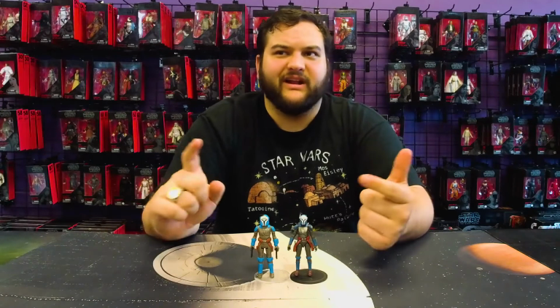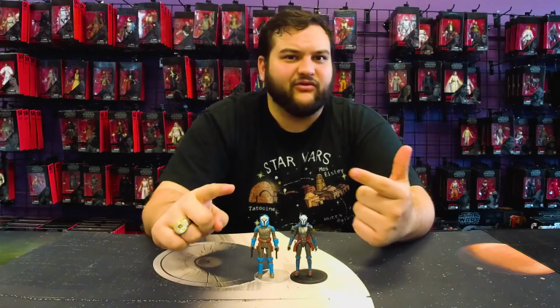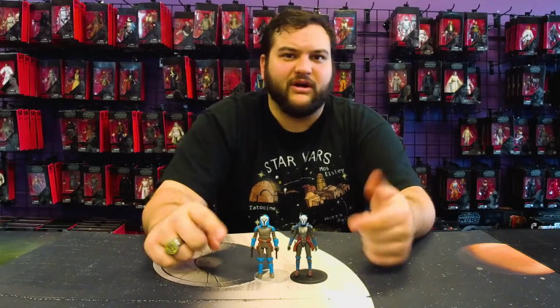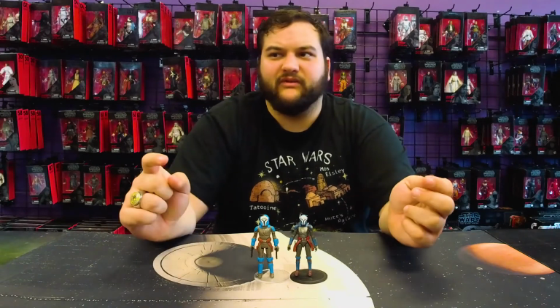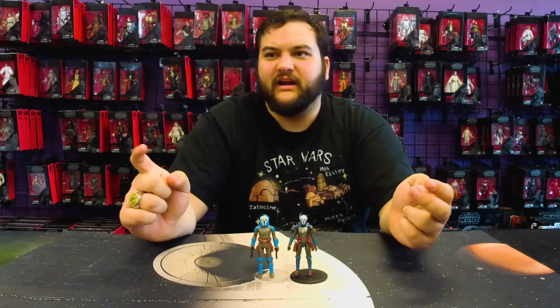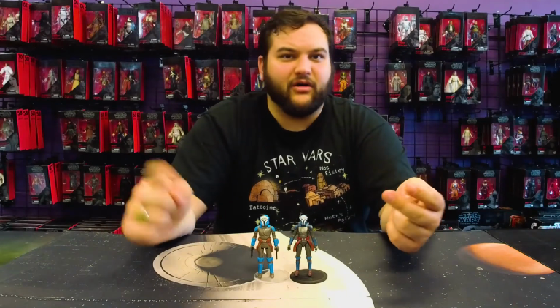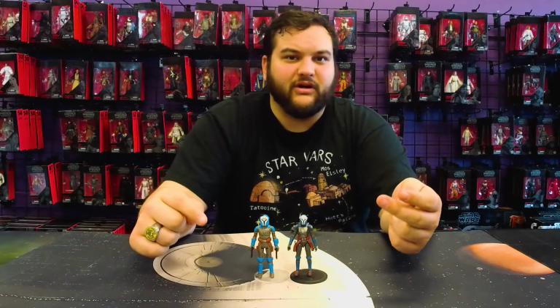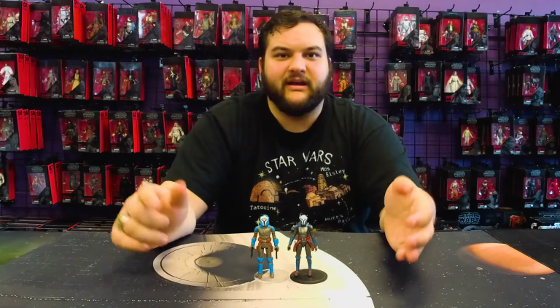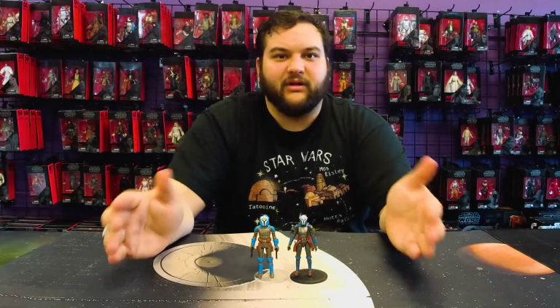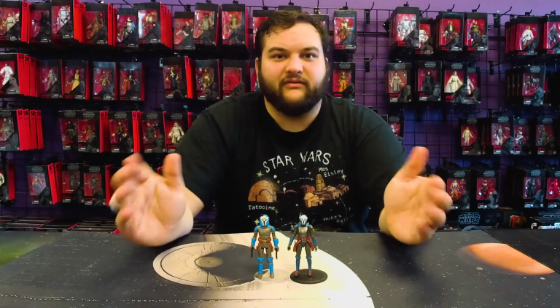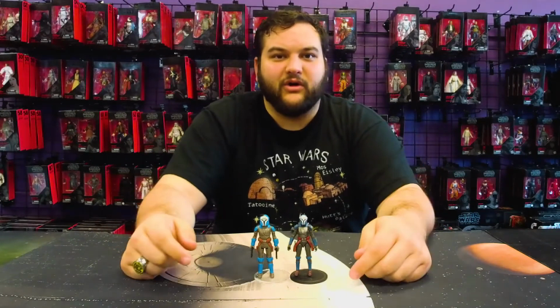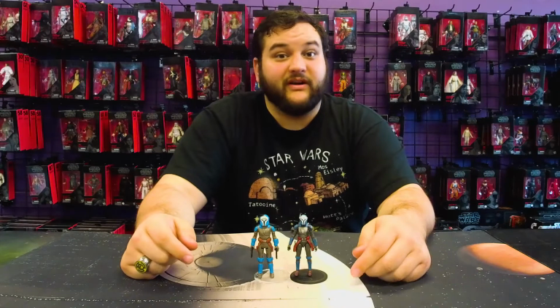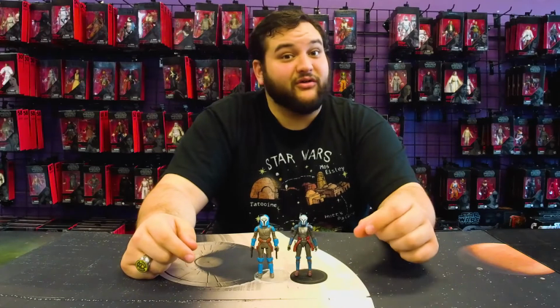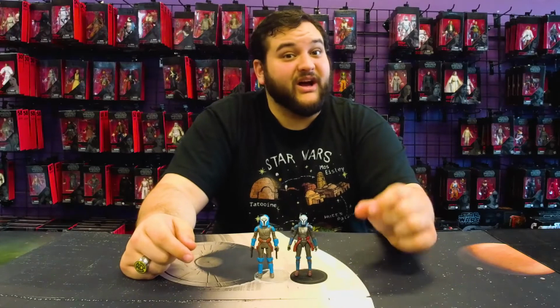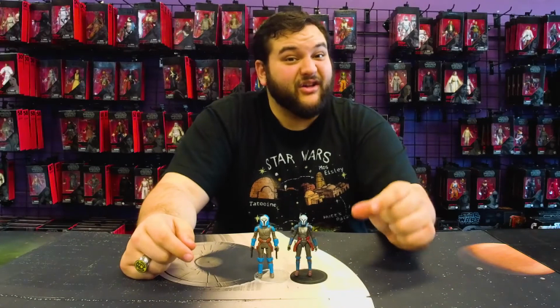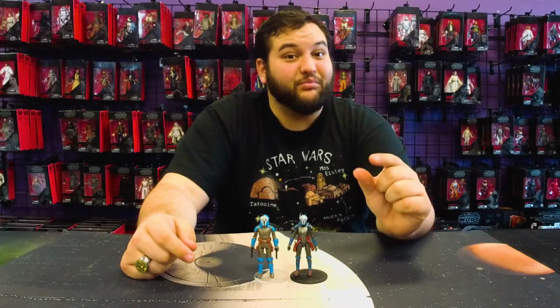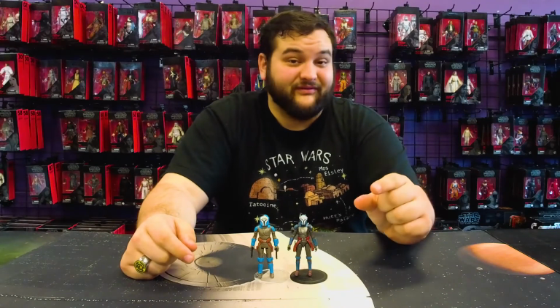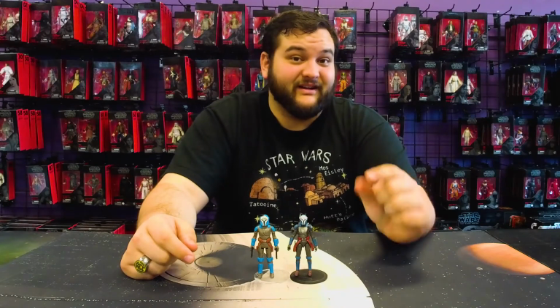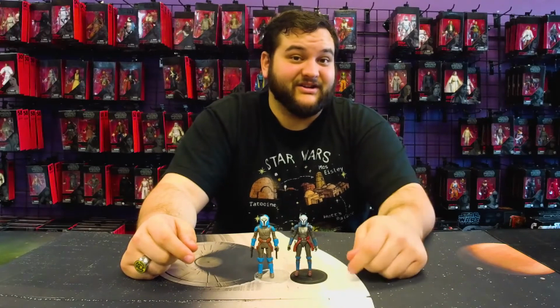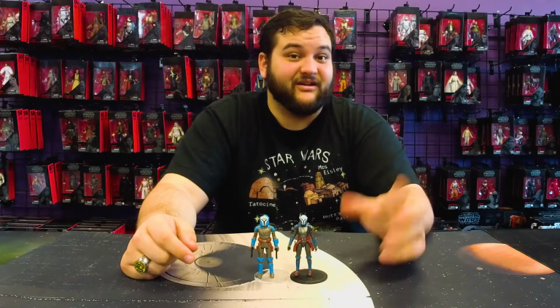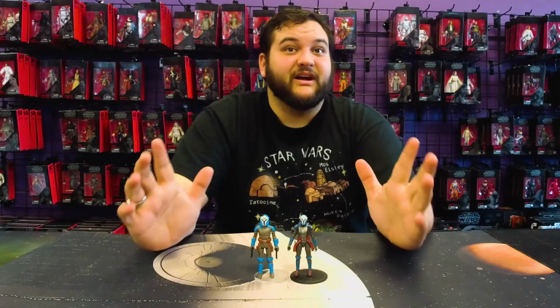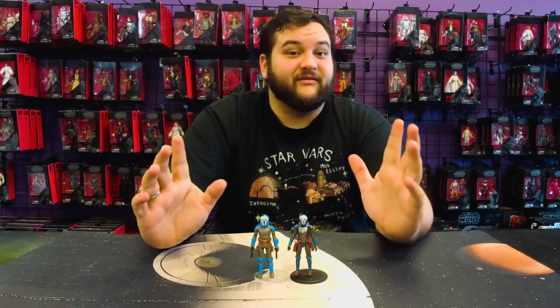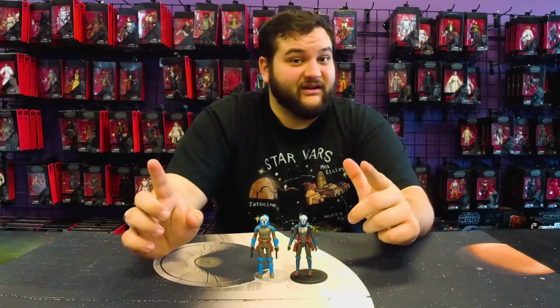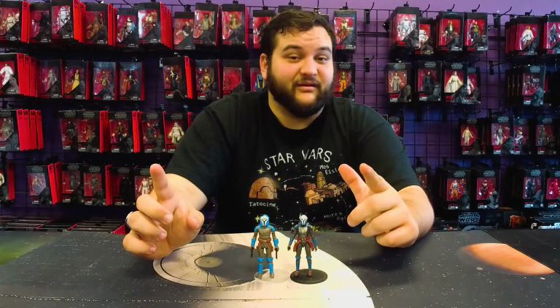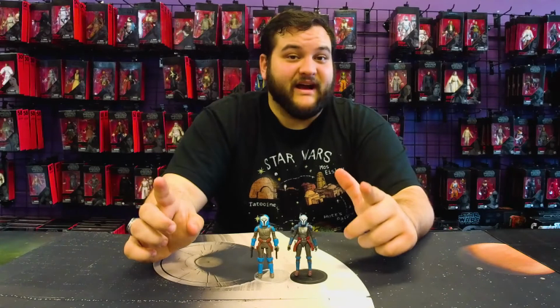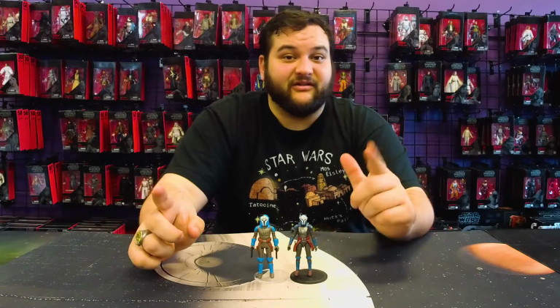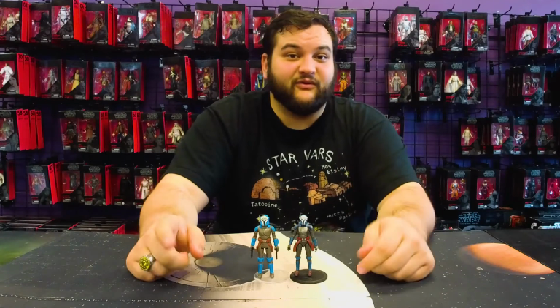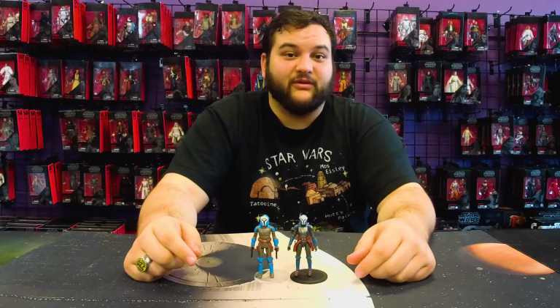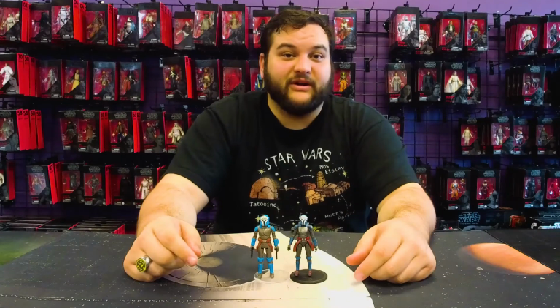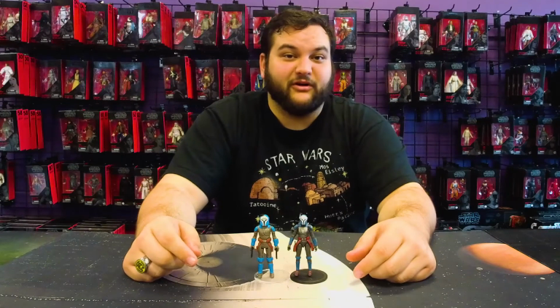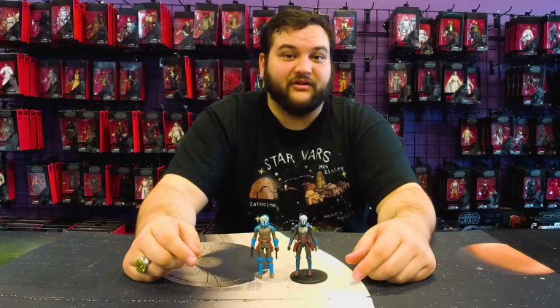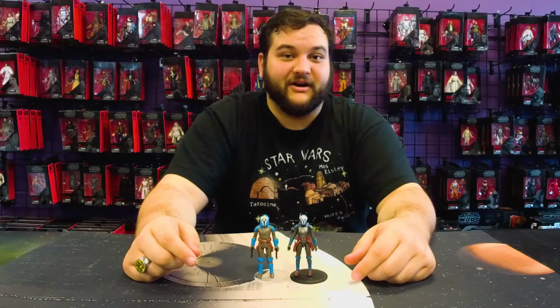We've got a Death Trooper coming, we've got the Armorer coming, plus a few more other figures, including another Boba Fett in the vintage style. Very excited about that. Stay tuned for that review here on Rebelscum.com.